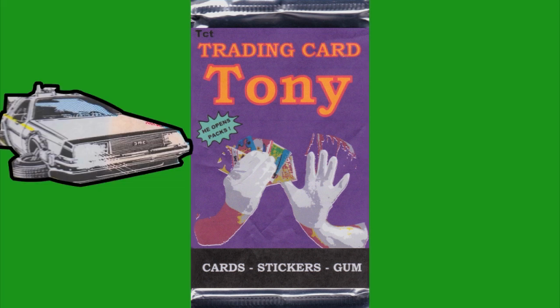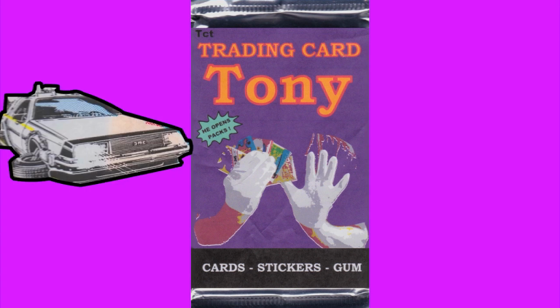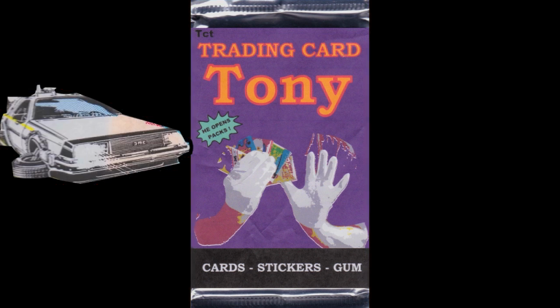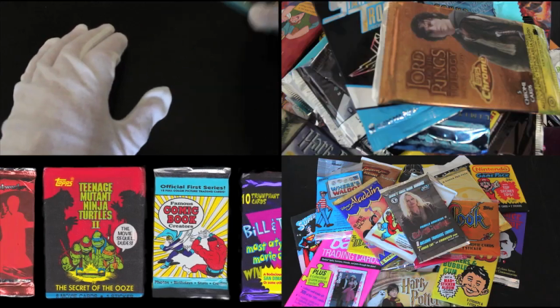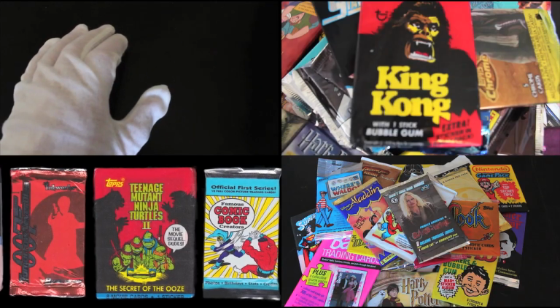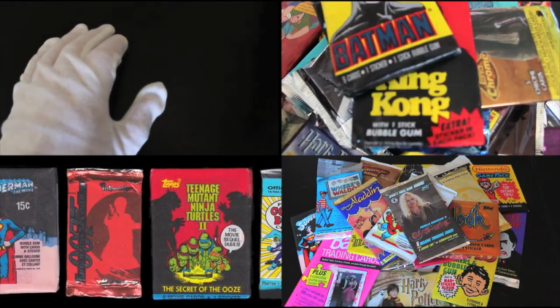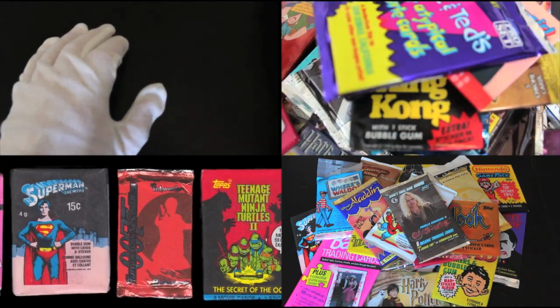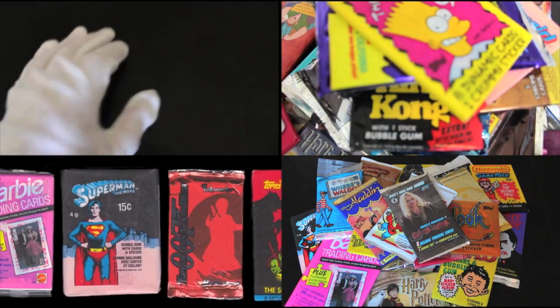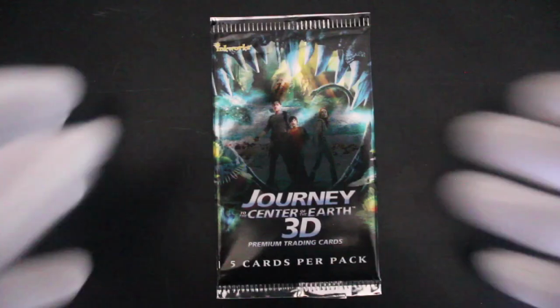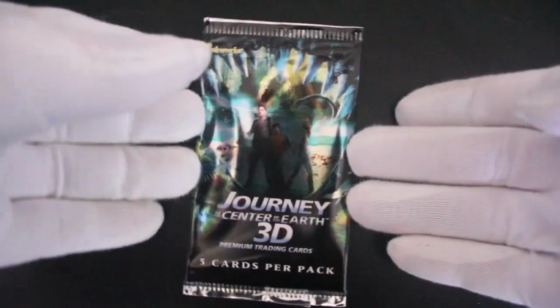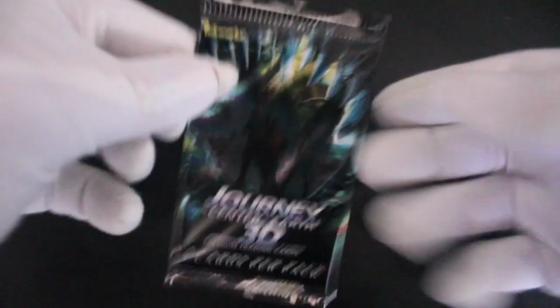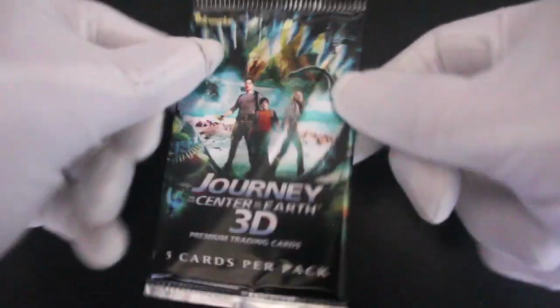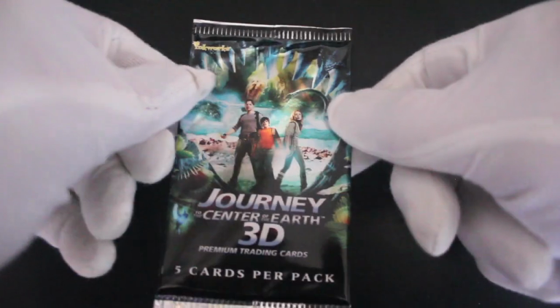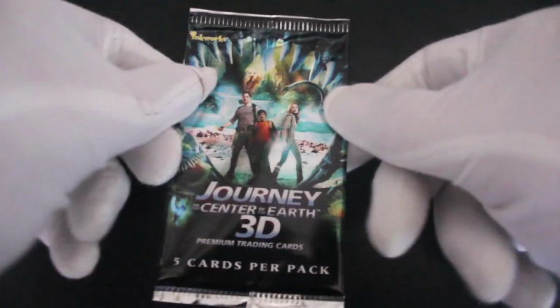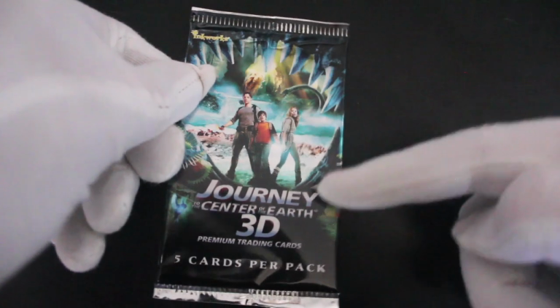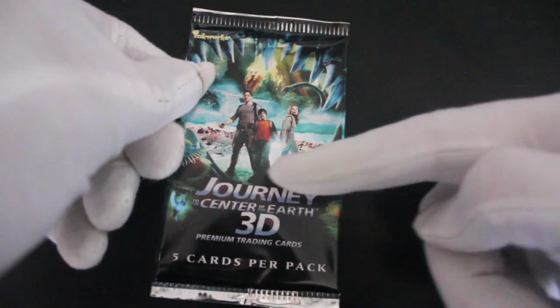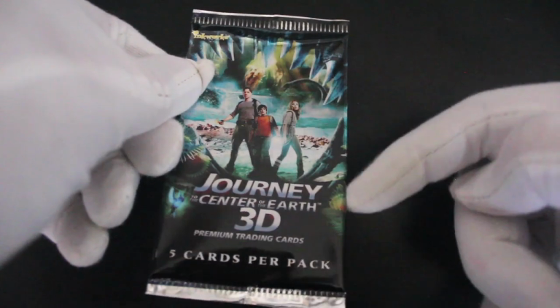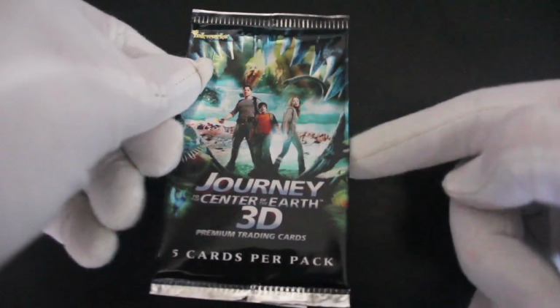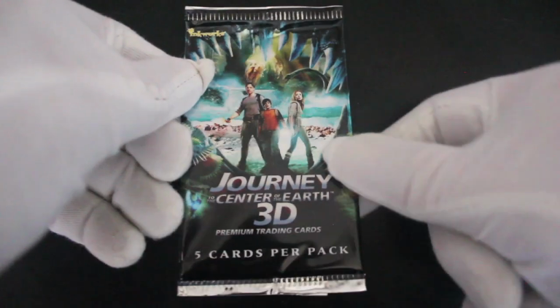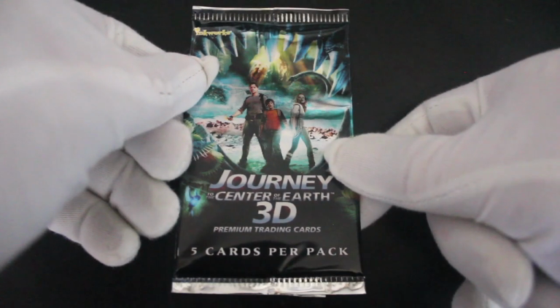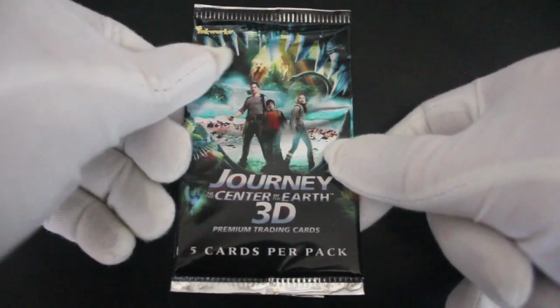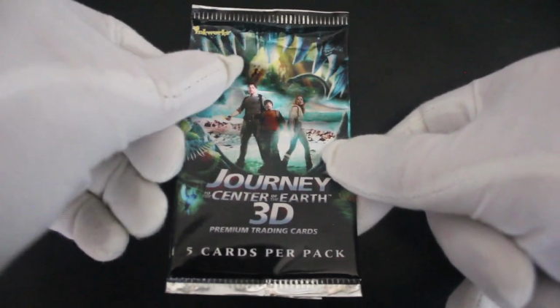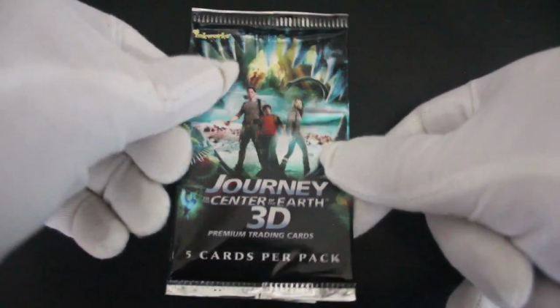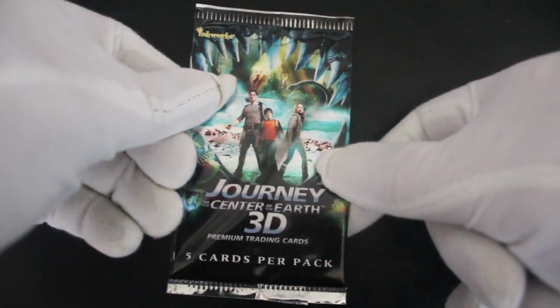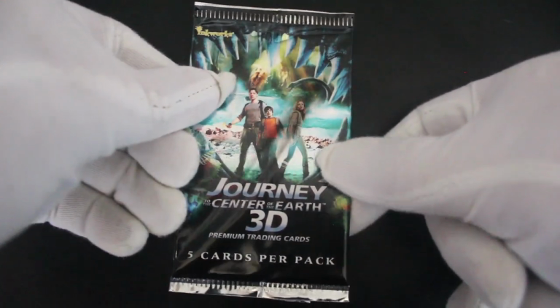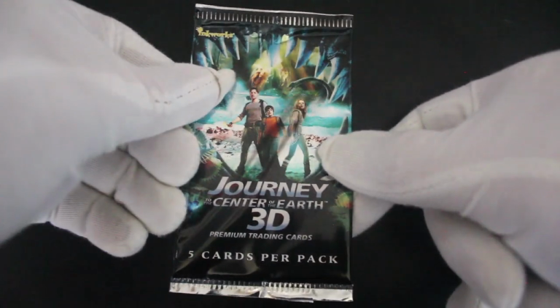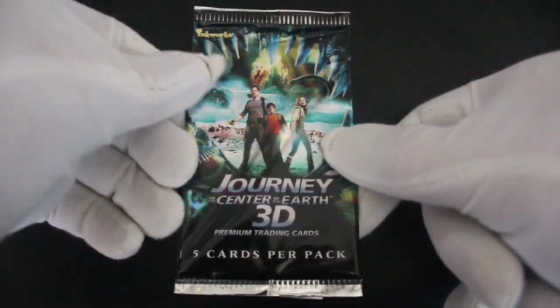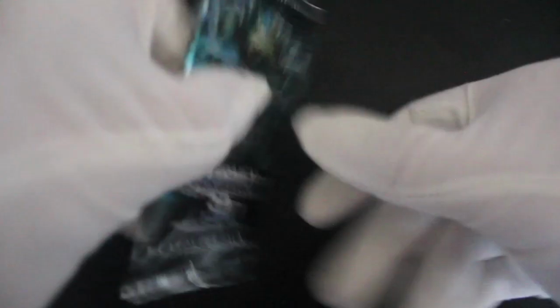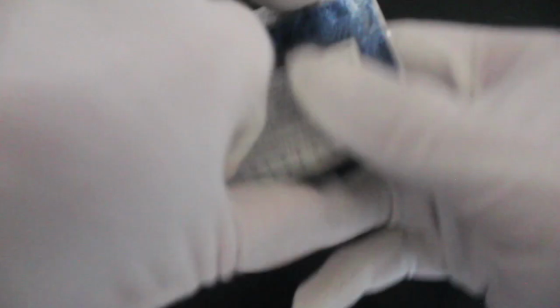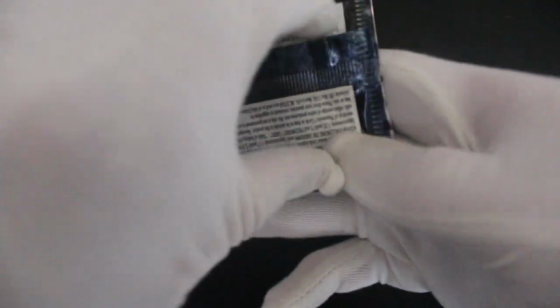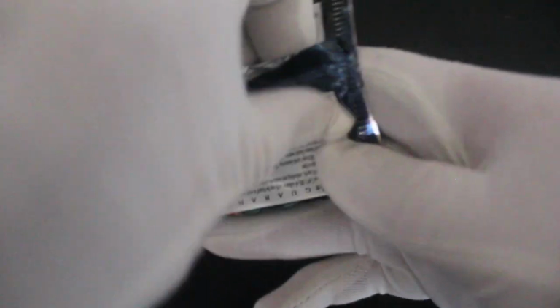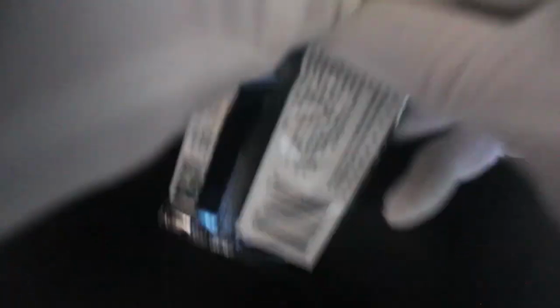Hello, it's me Trading Card Tony. We're in another pack today. We've got Journey to the Center of the Earth 3D Premium Trading Cards — 5 cards per pack. Let's see what we've got.